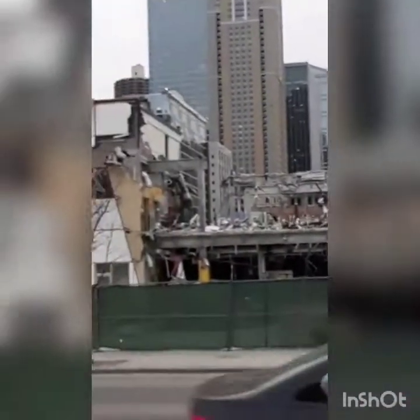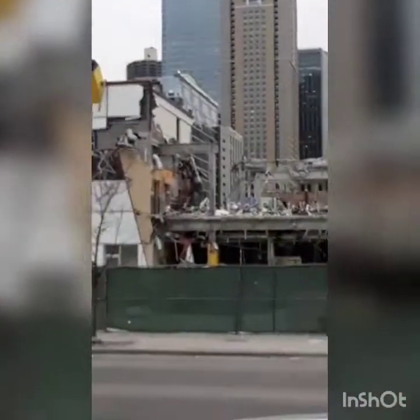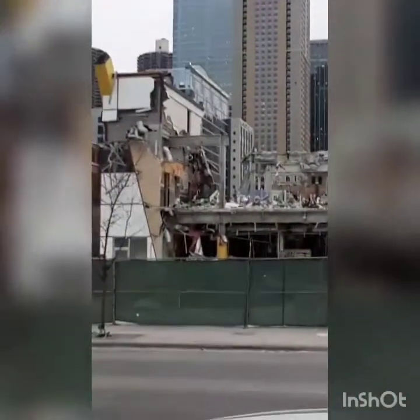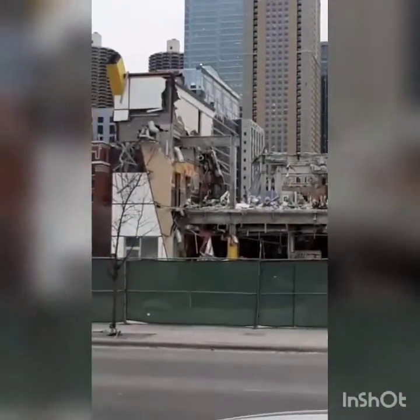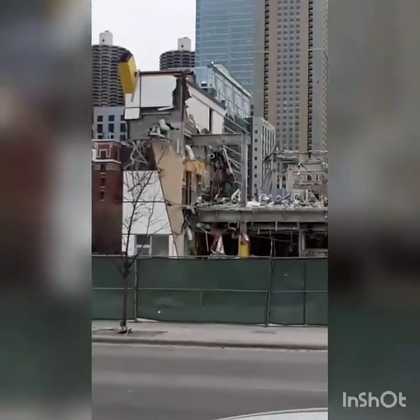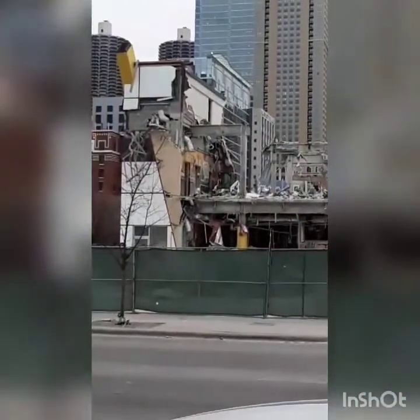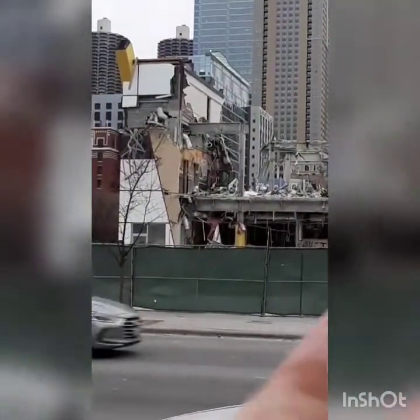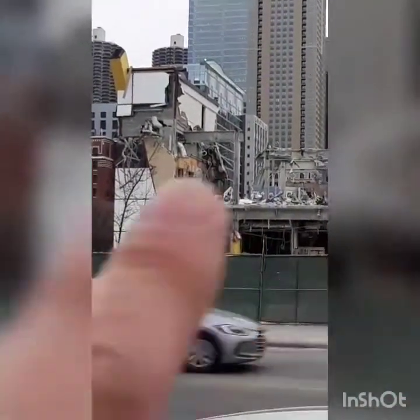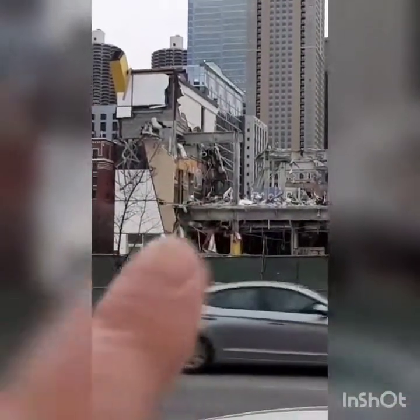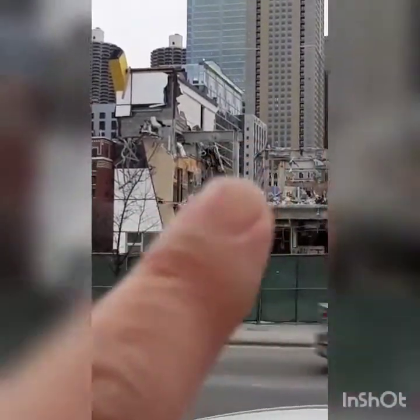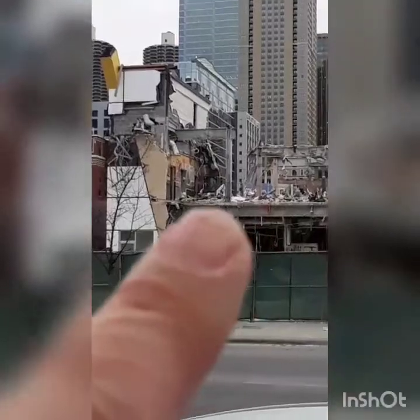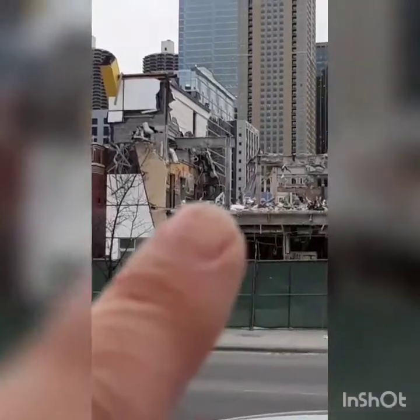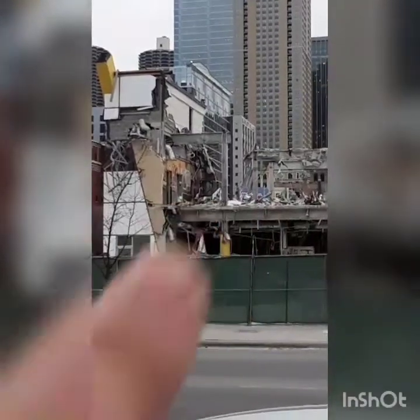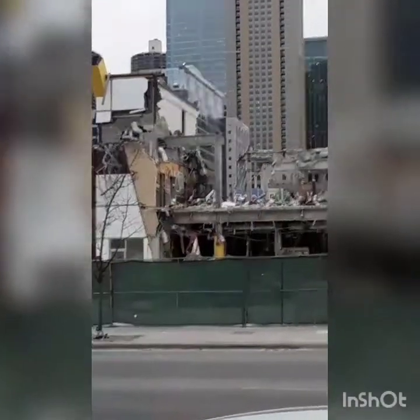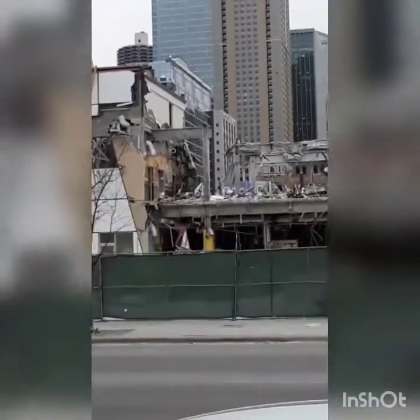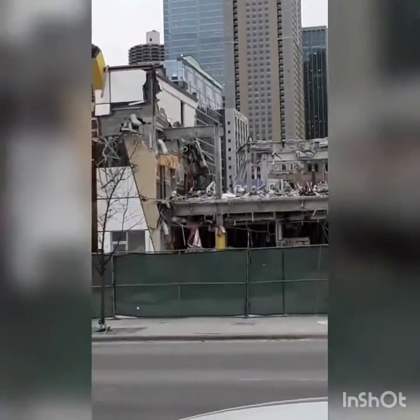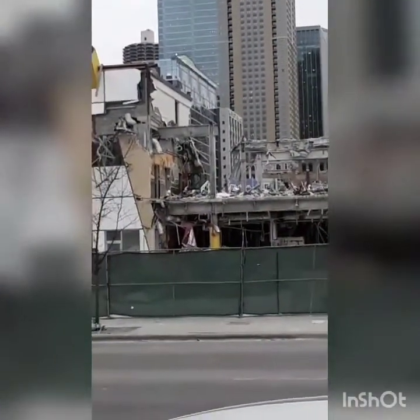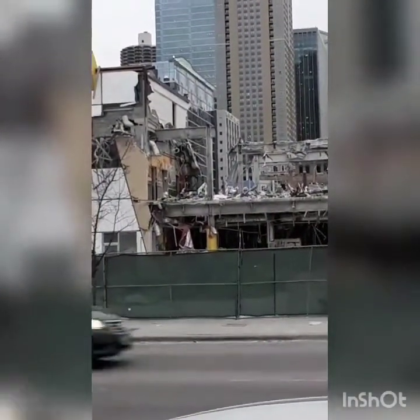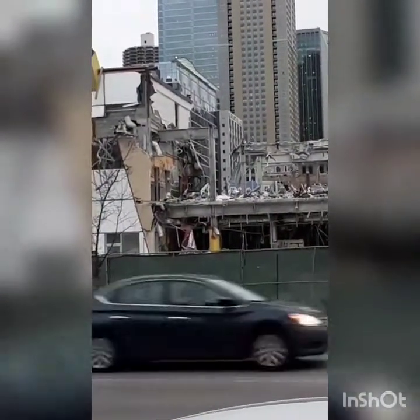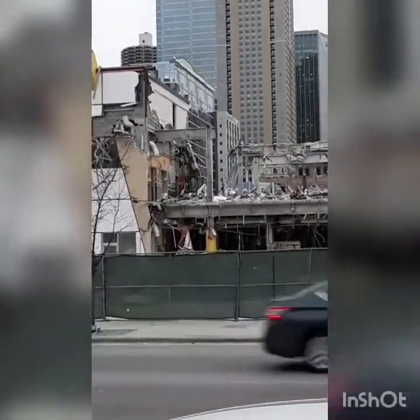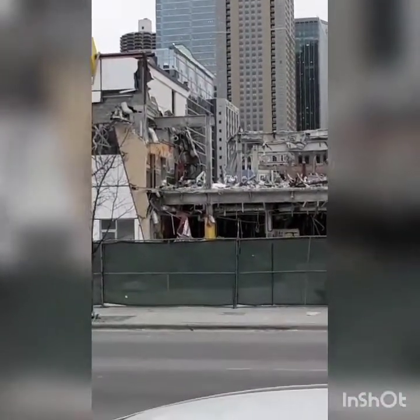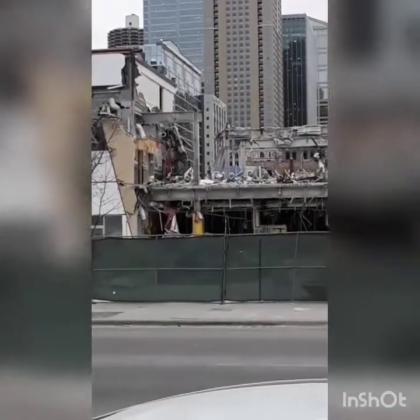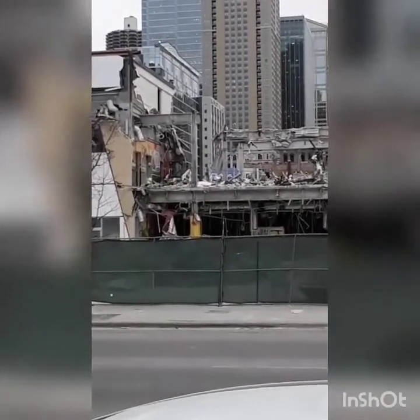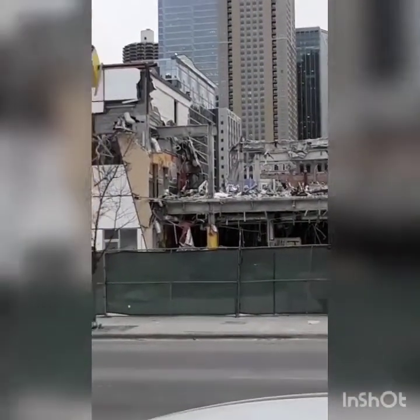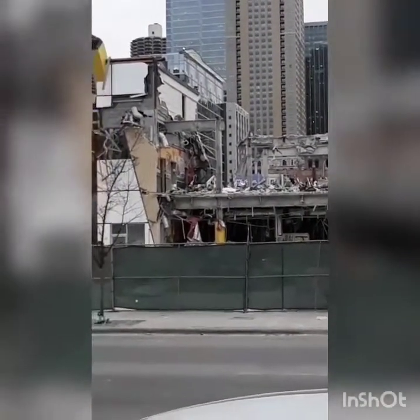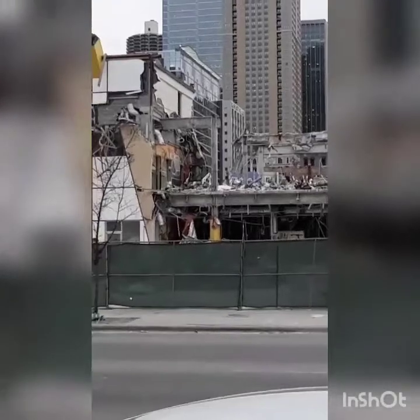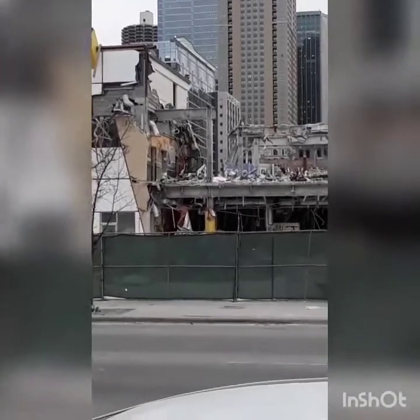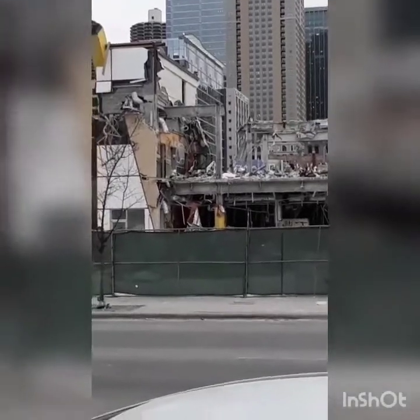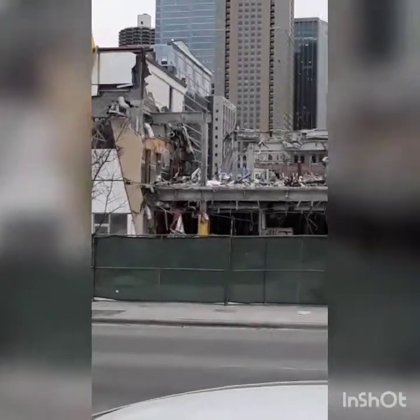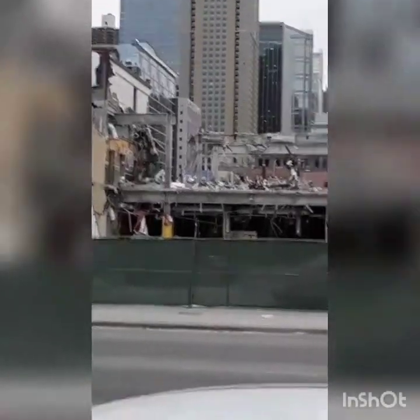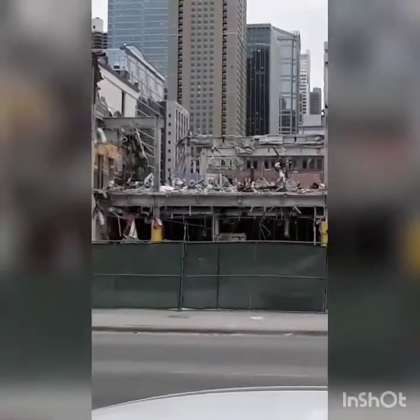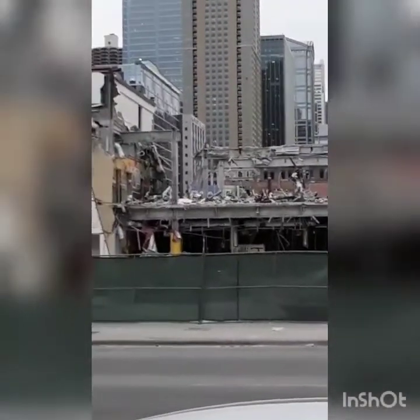If you see right up there — I don't know if you can see it — right up there, there's a little bulldozer up there to push all the junk off.